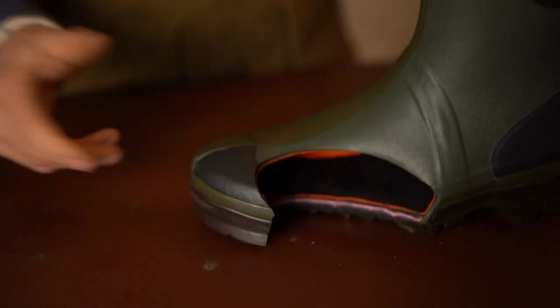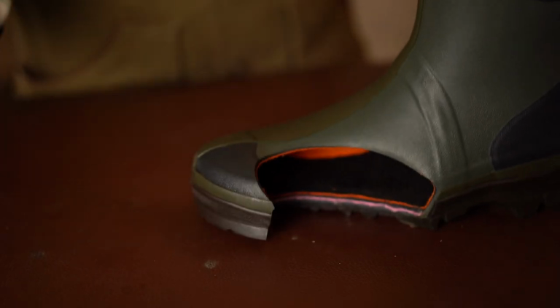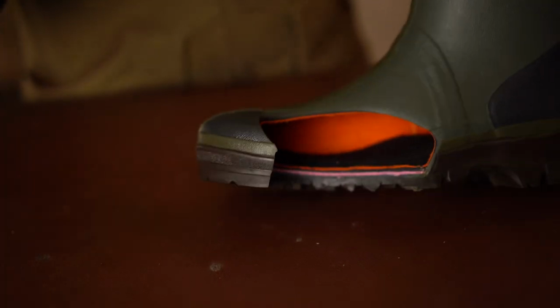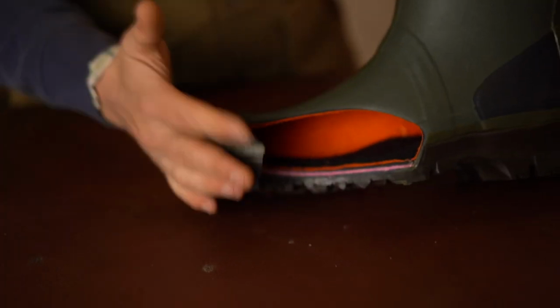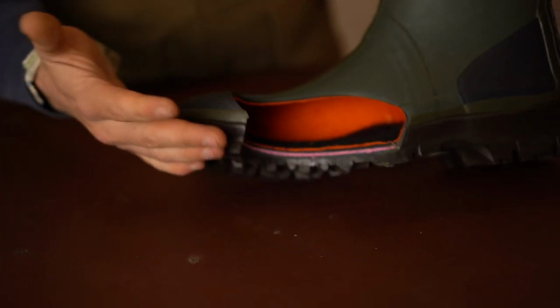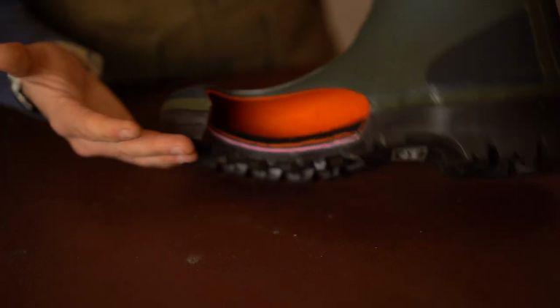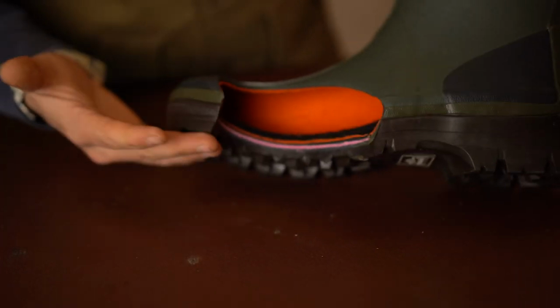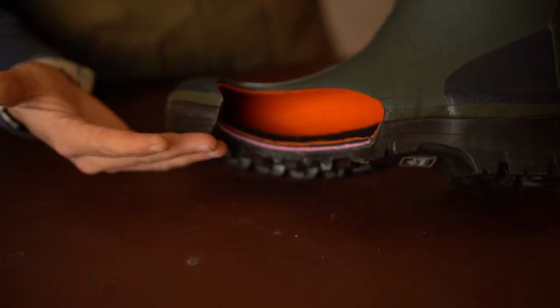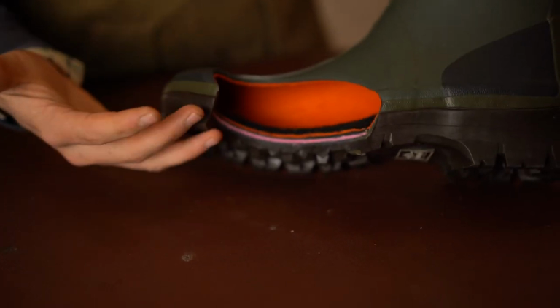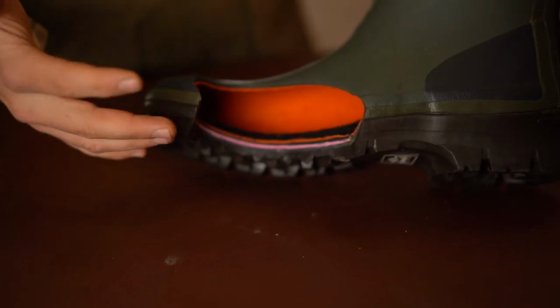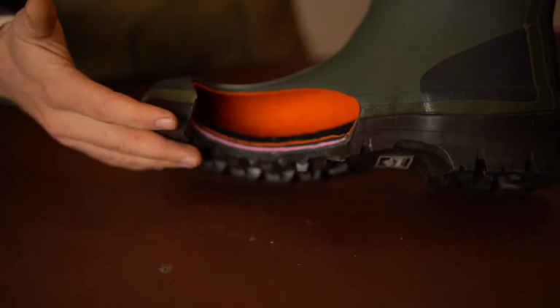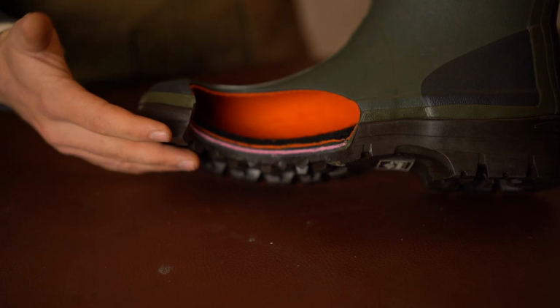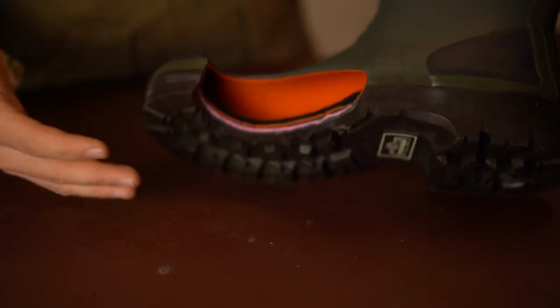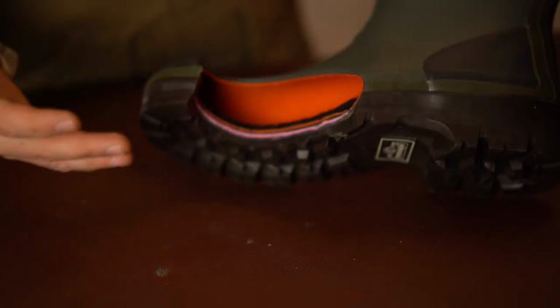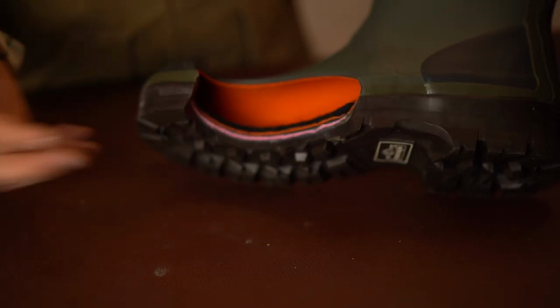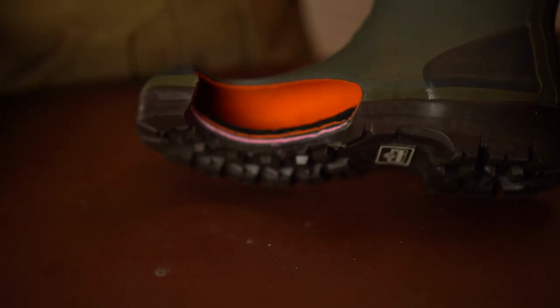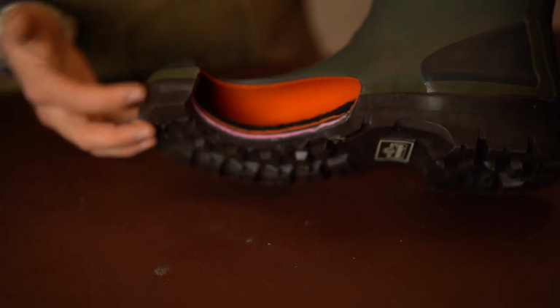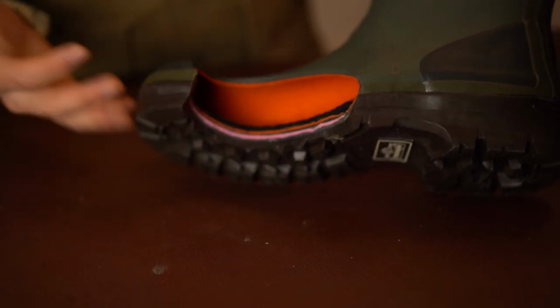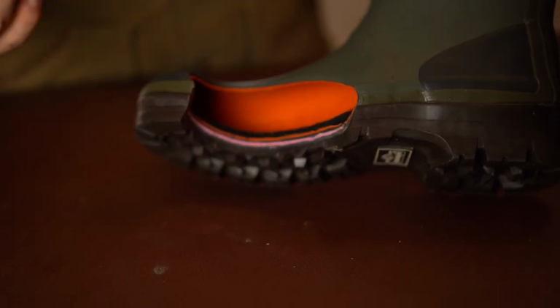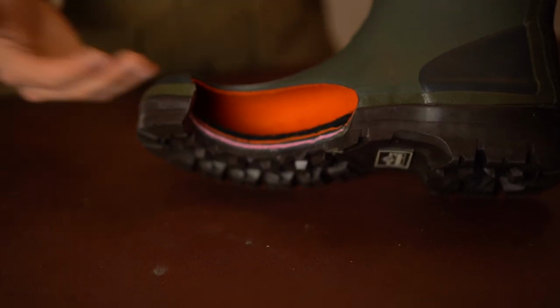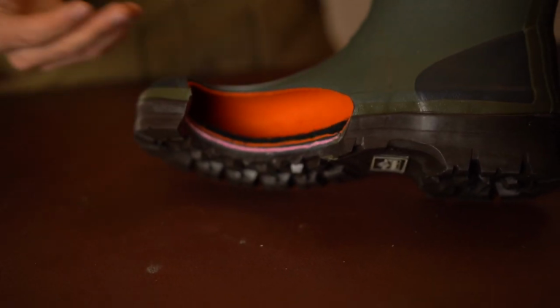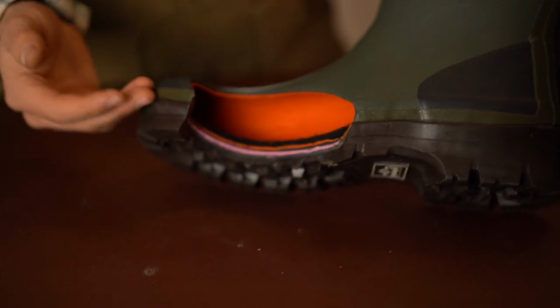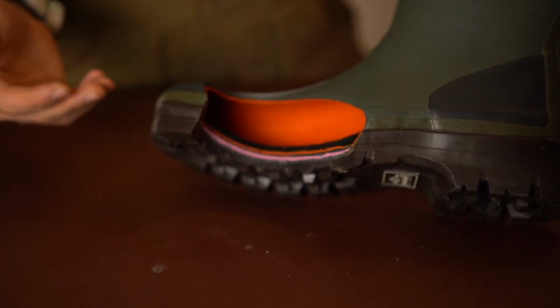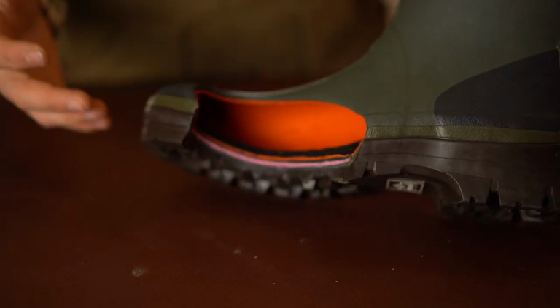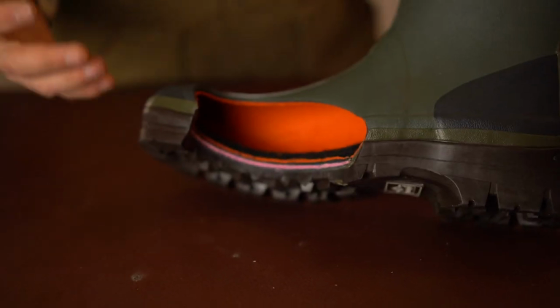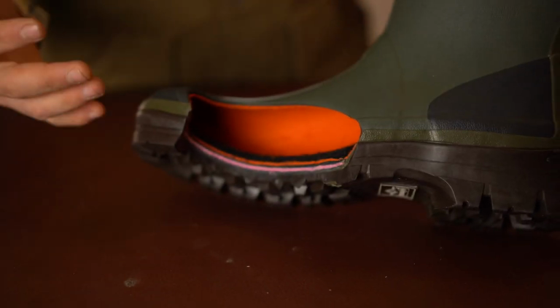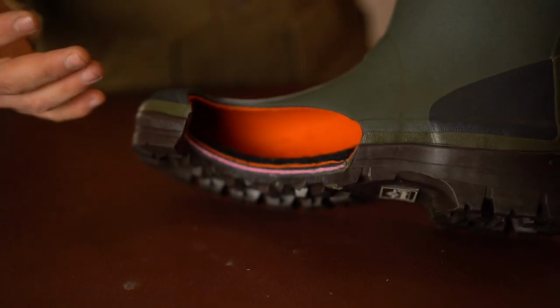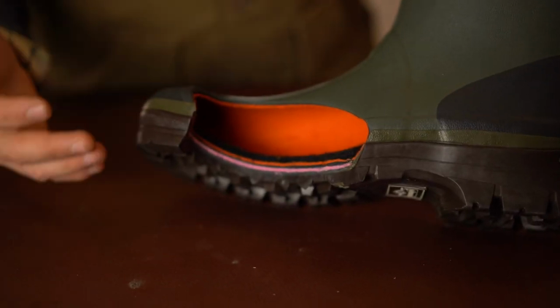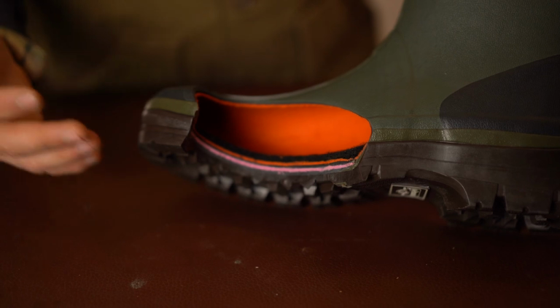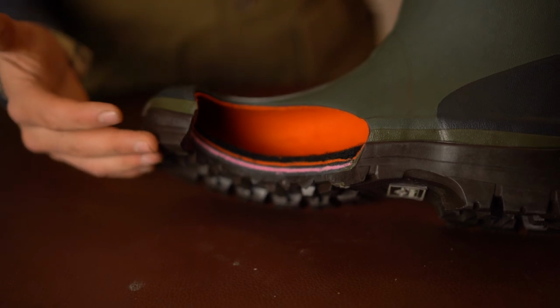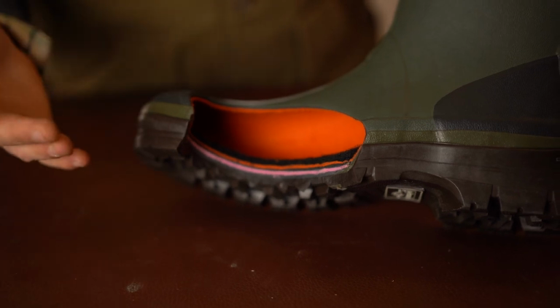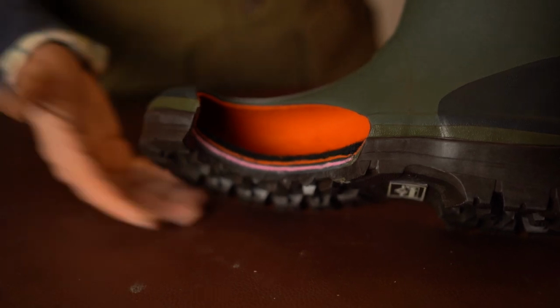So we've got this cutaway boot given to us by Percussion, so we're going to have a look at what the Percussion boot is actually made of, then we can compare it against something like a Le Shemot Vizenord.